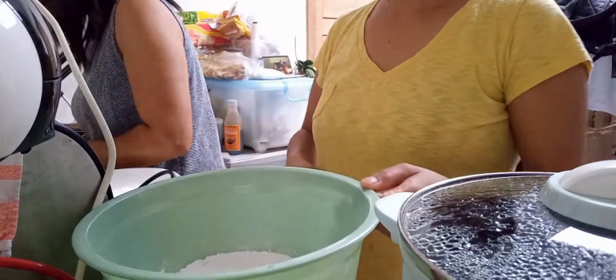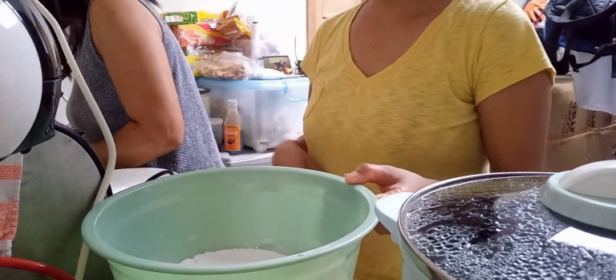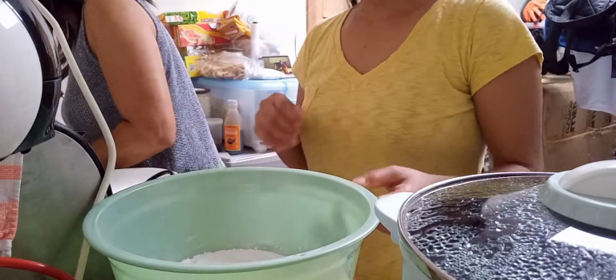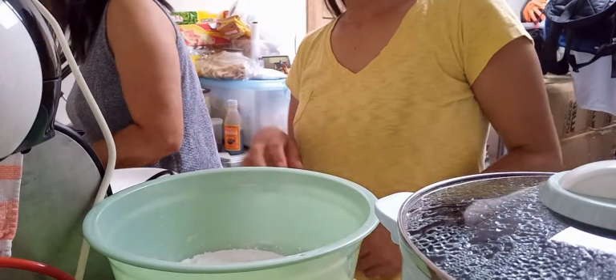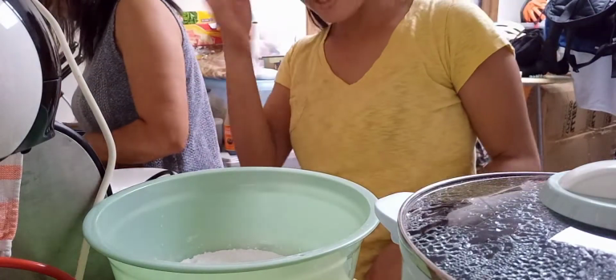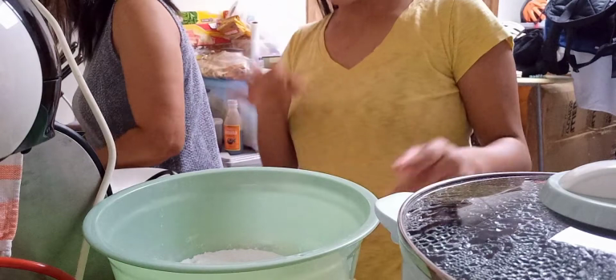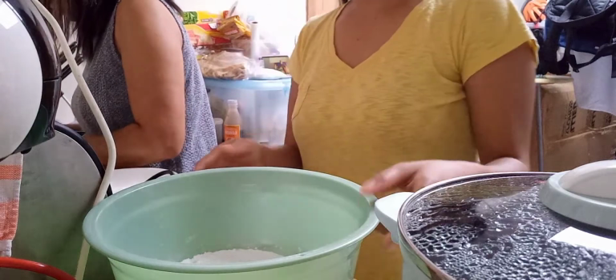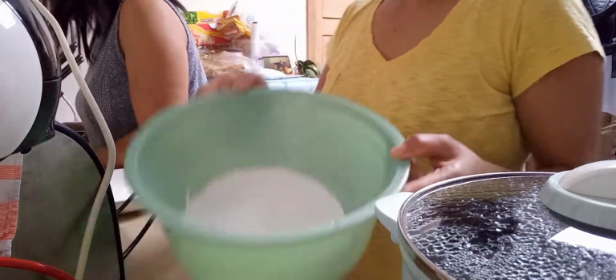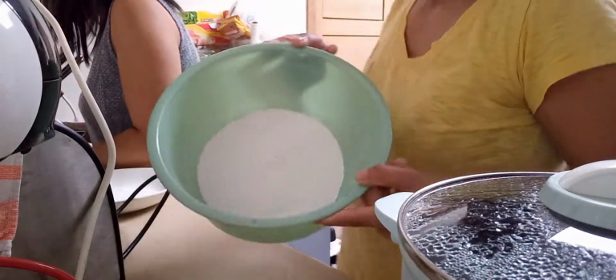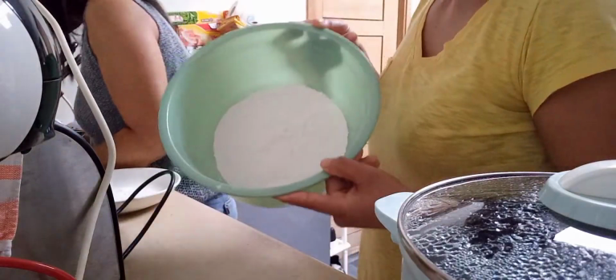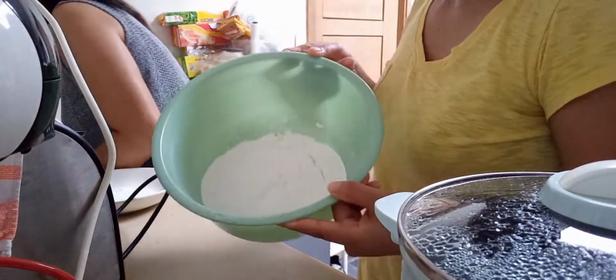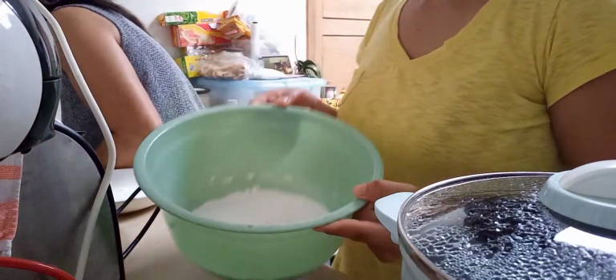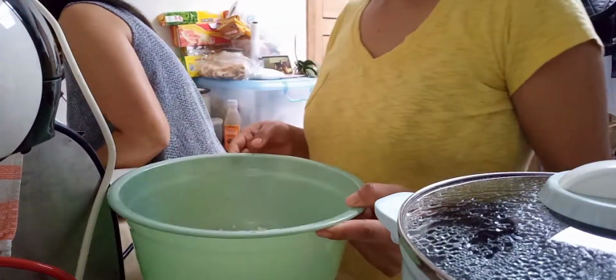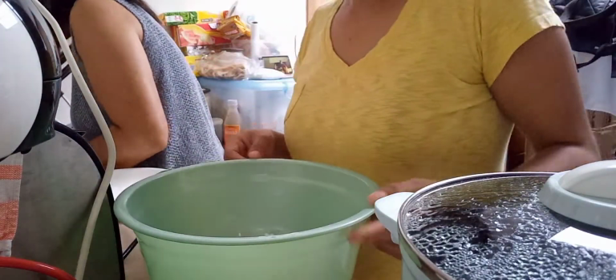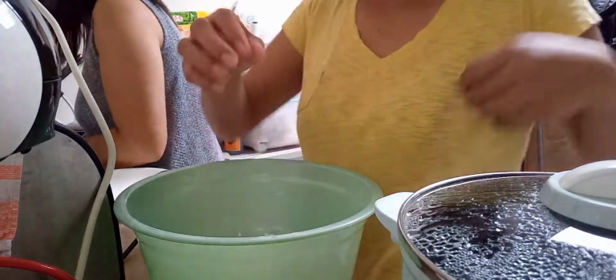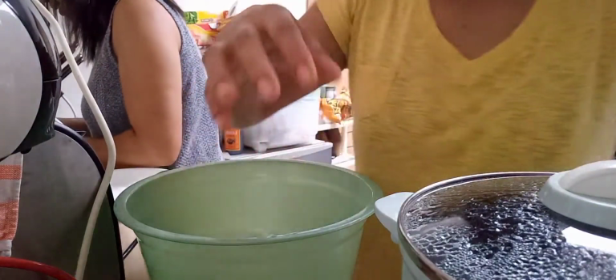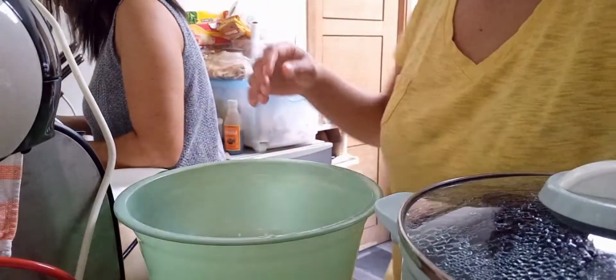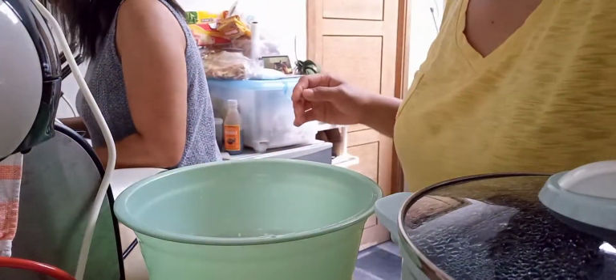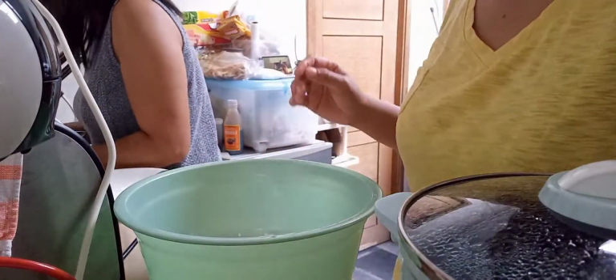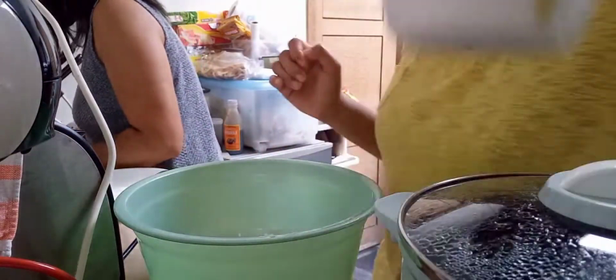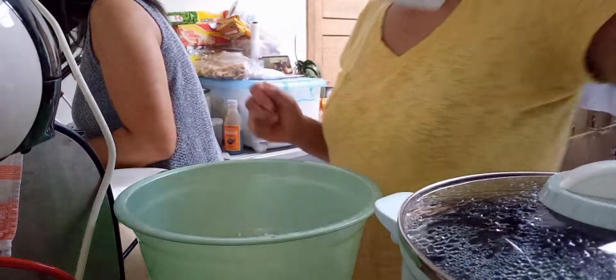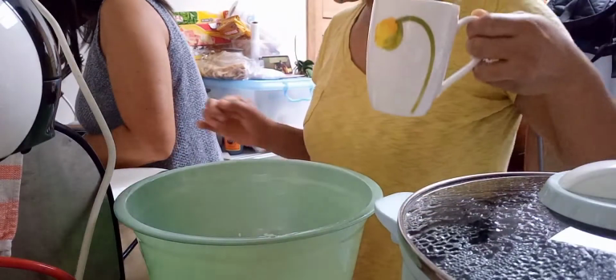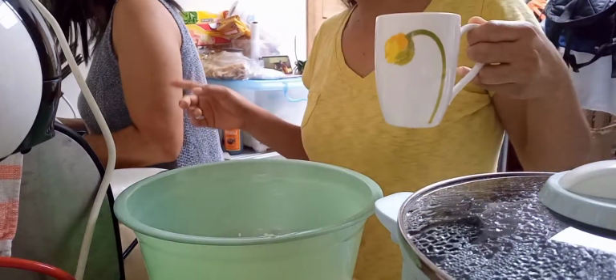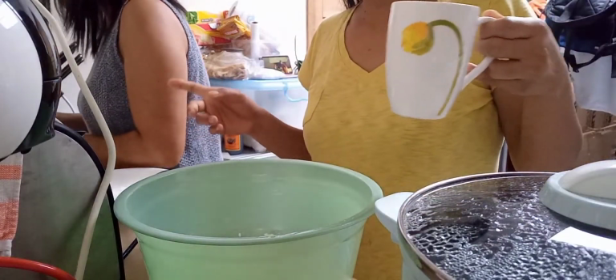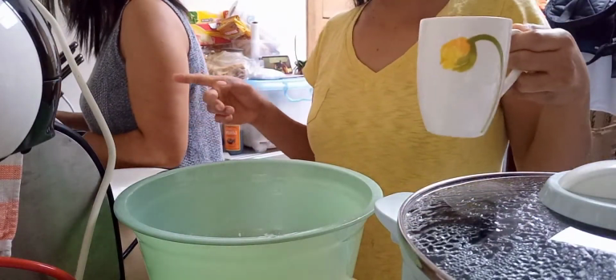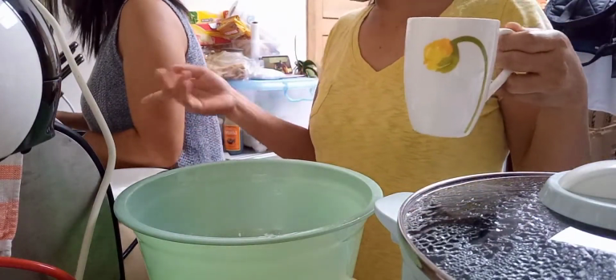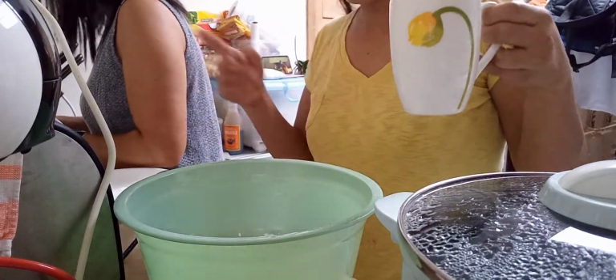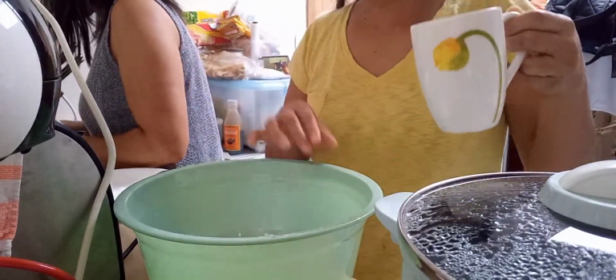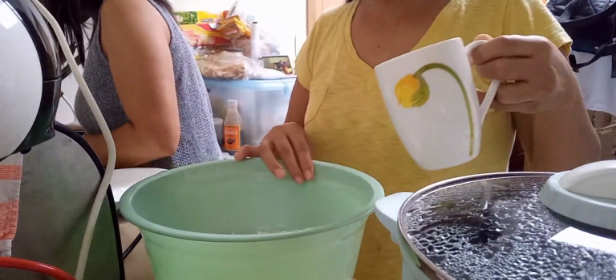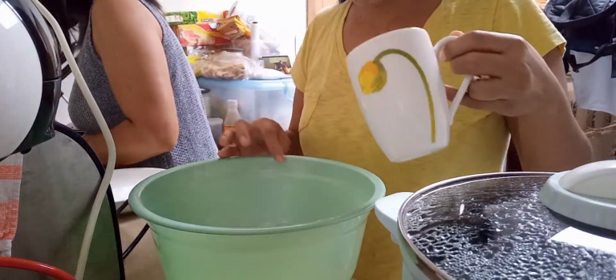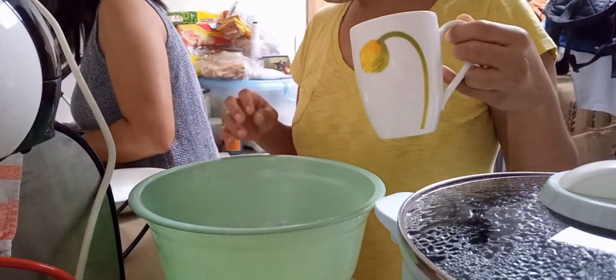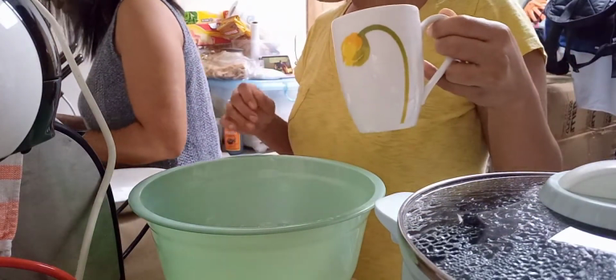So ayan guys, tutubigan na po natin yung ating bilo-bilo na glutinous rice. Tipingin natin siya para makabilog-bilog tayo ng ating pang bilo-bilo.